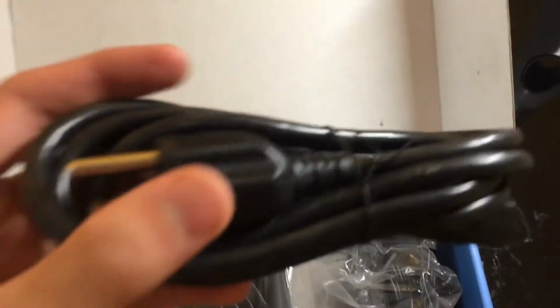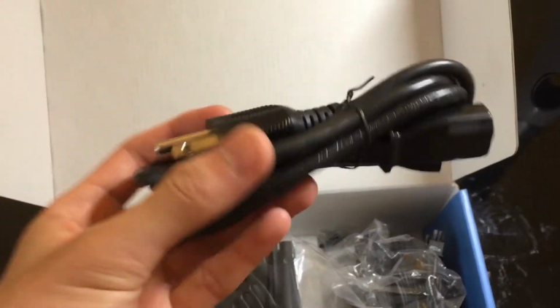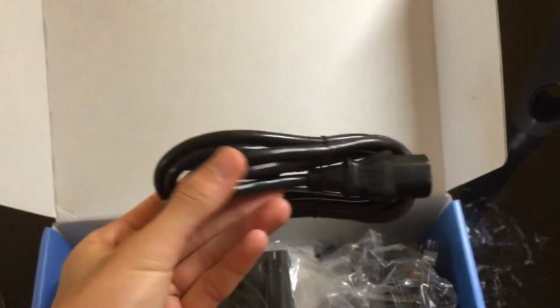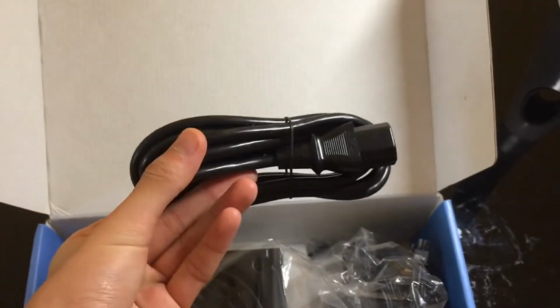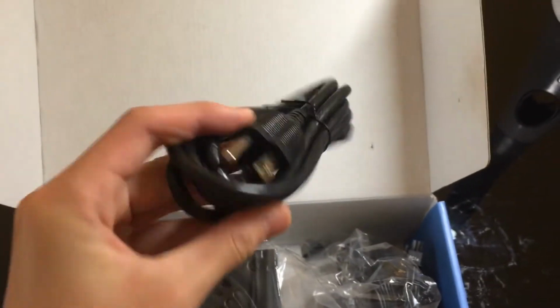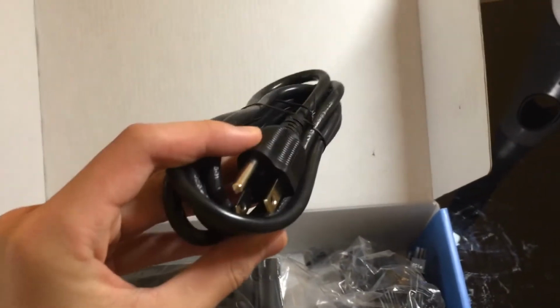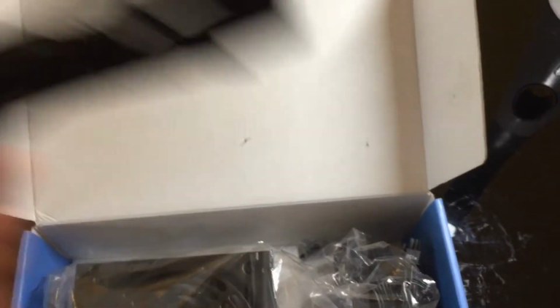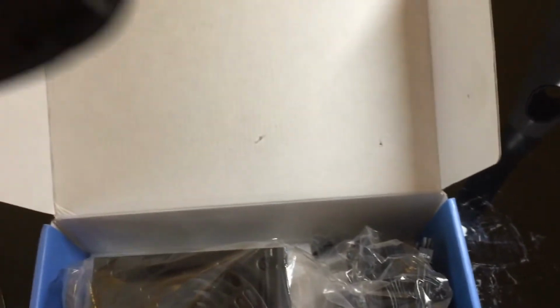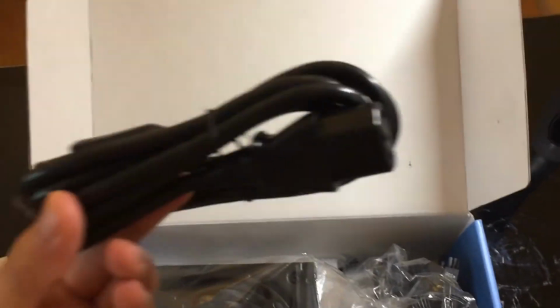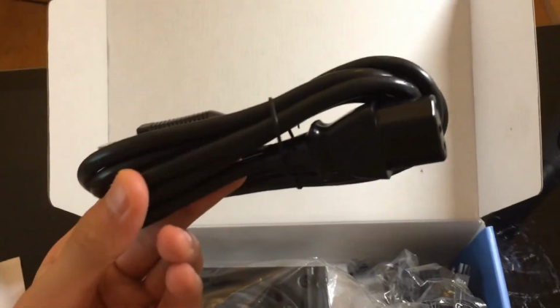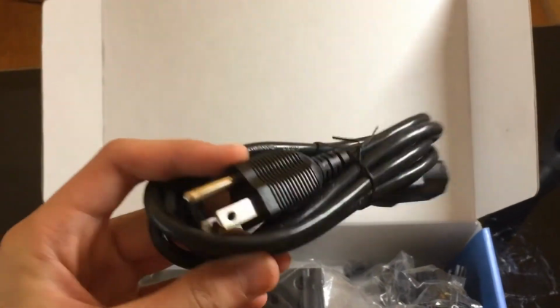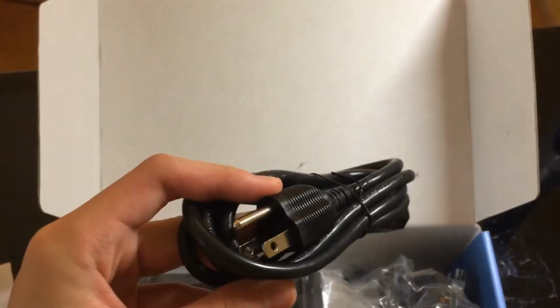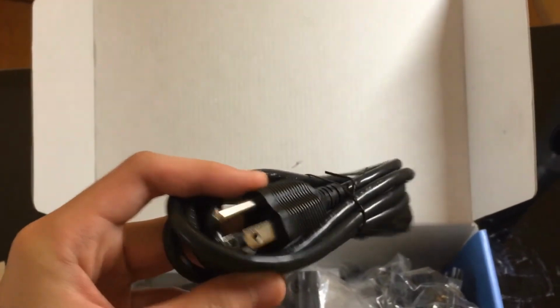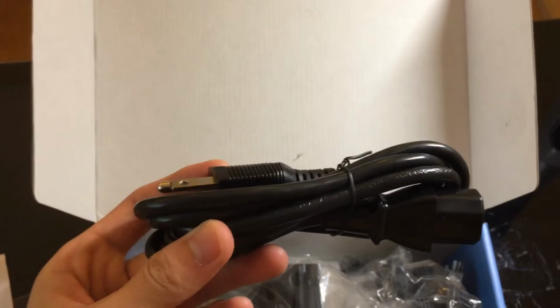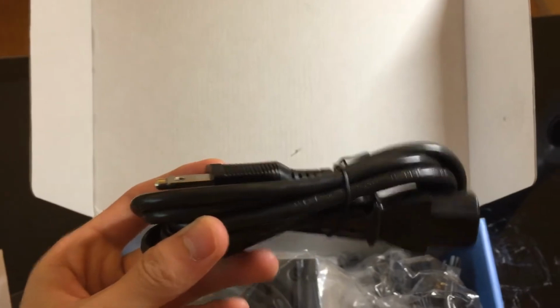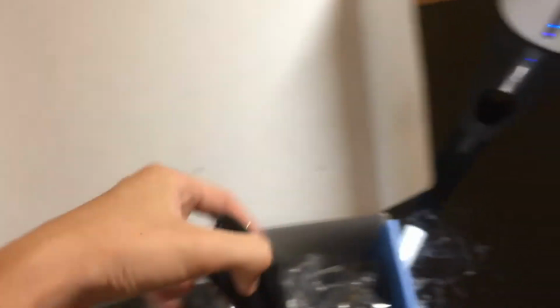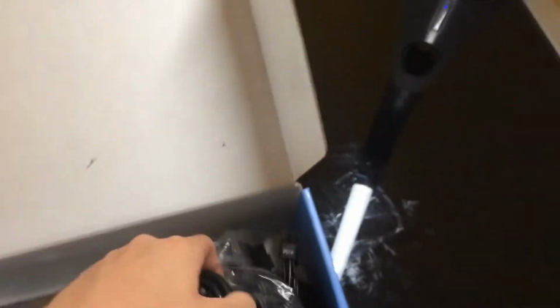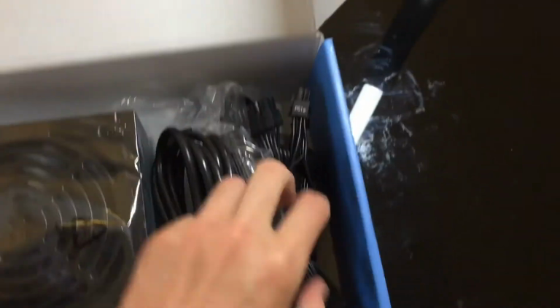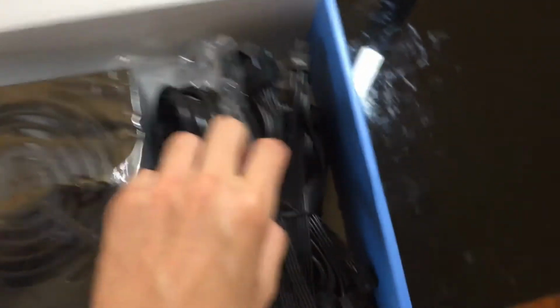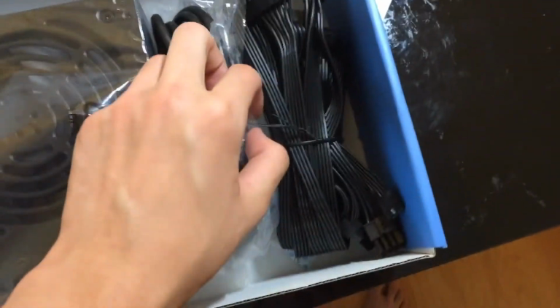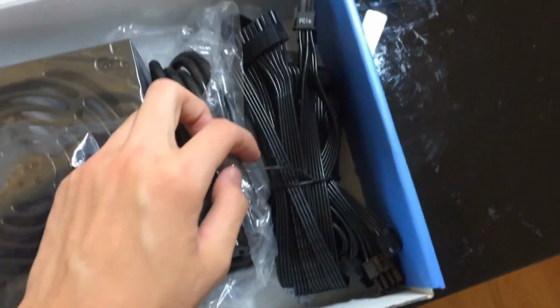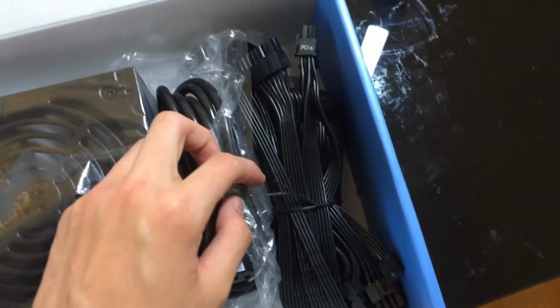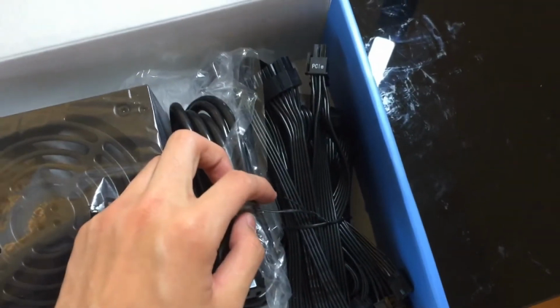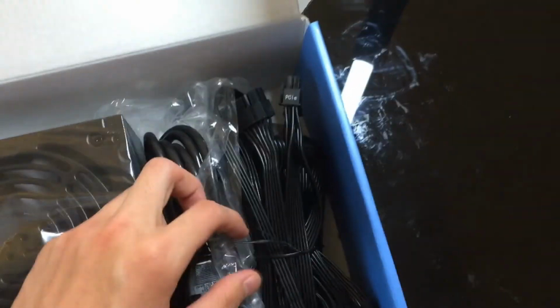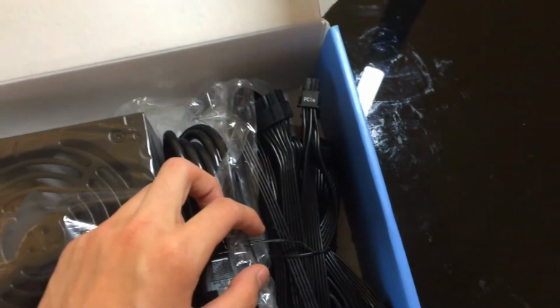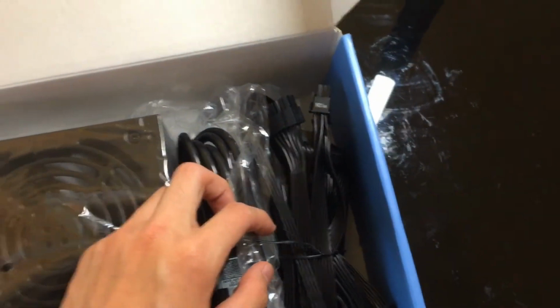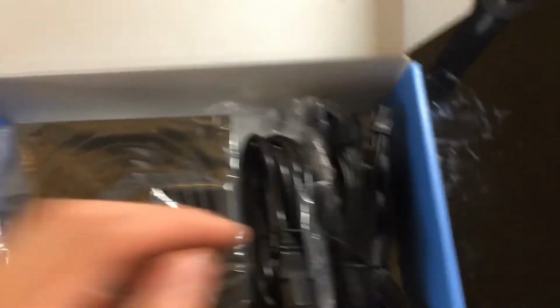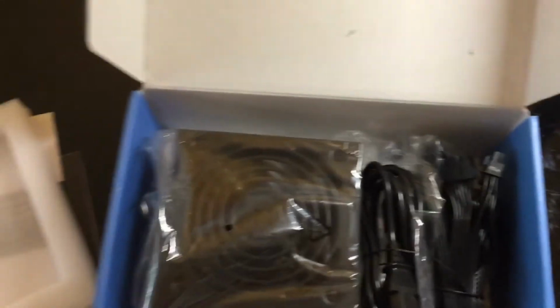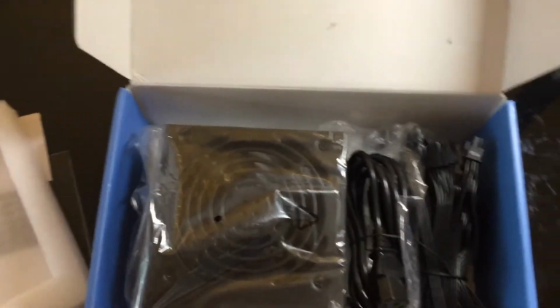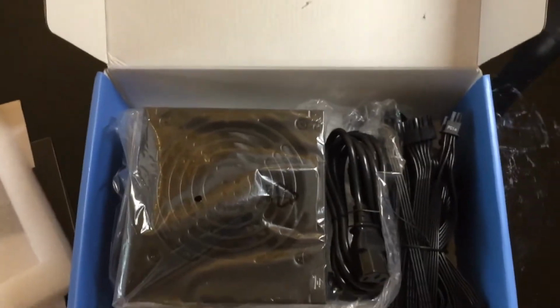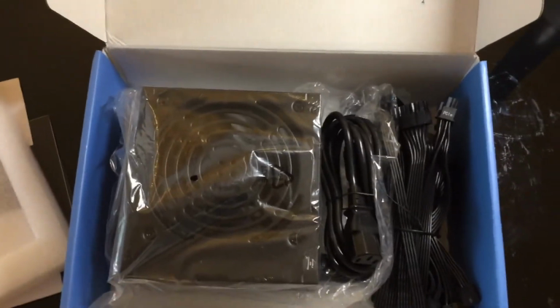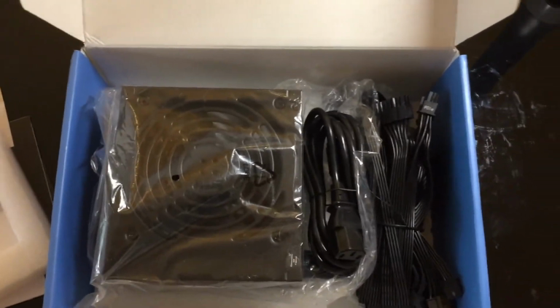Here is the power extension cord that you plug into the back of this thing — very nice. All these cables look plenty long, so it's enough for an ATX case. And that's about it.